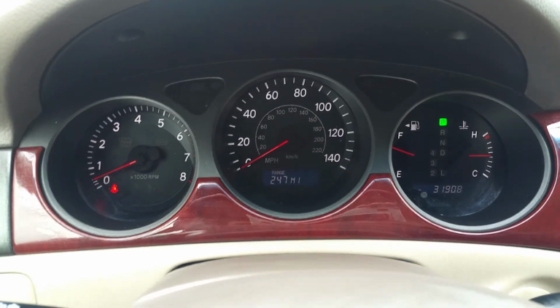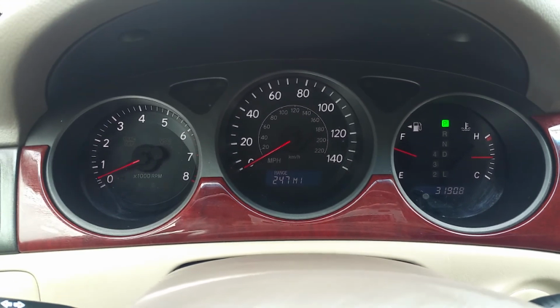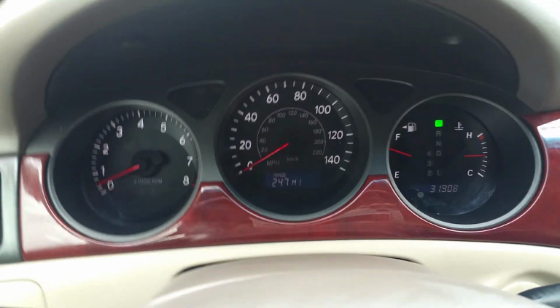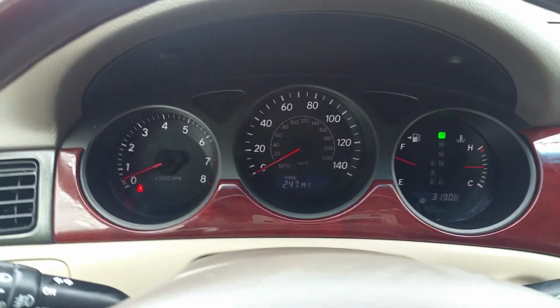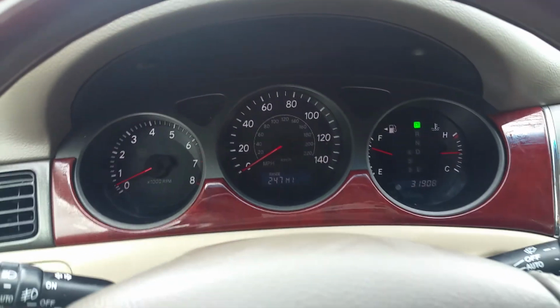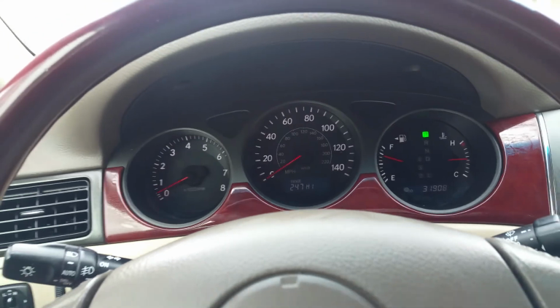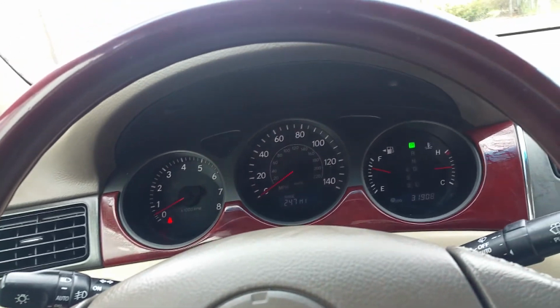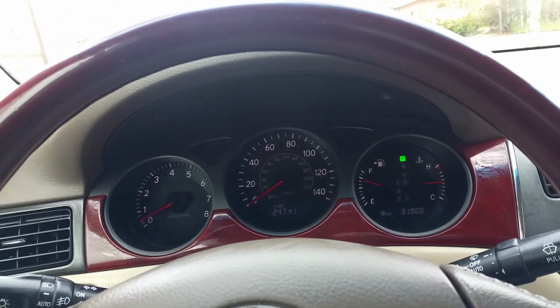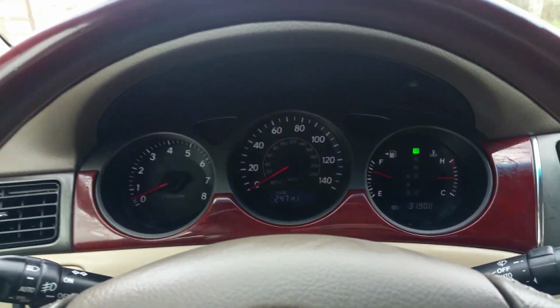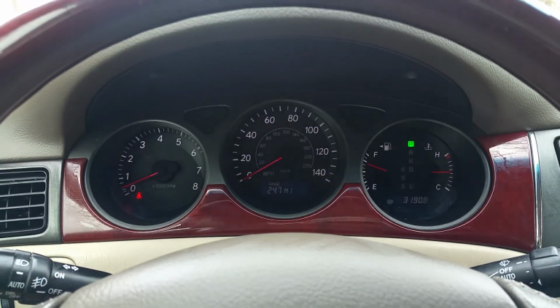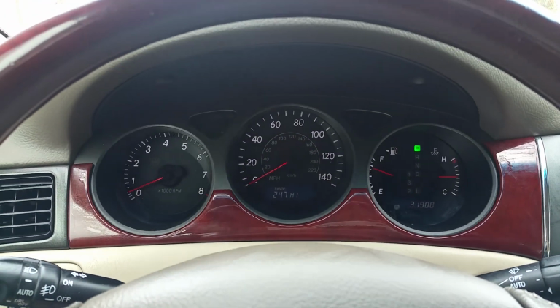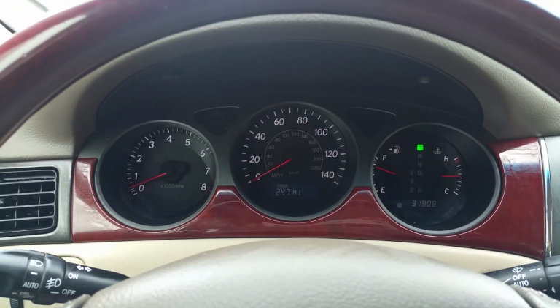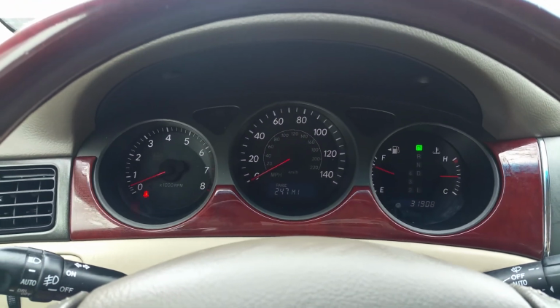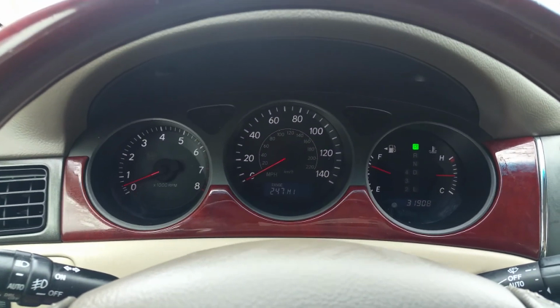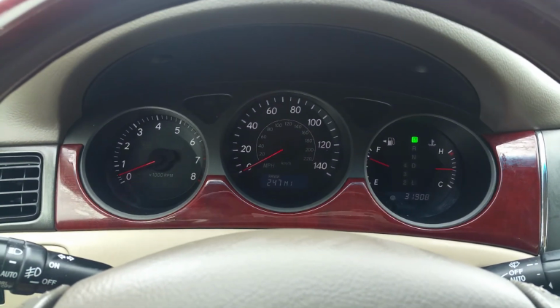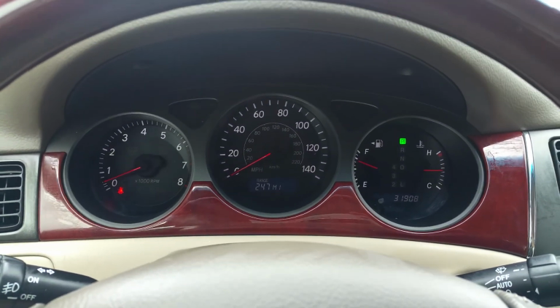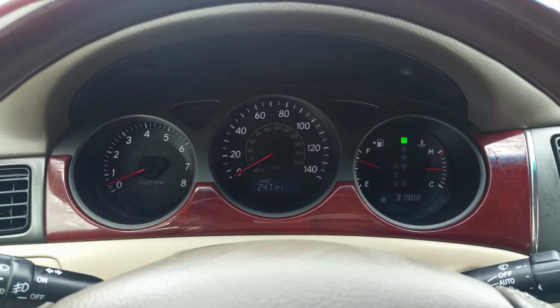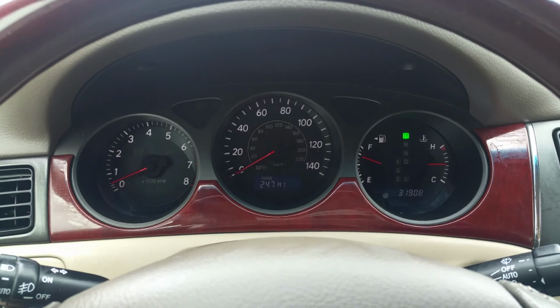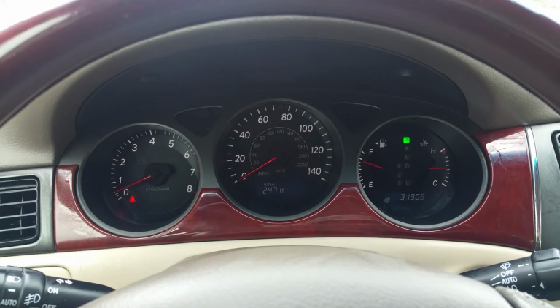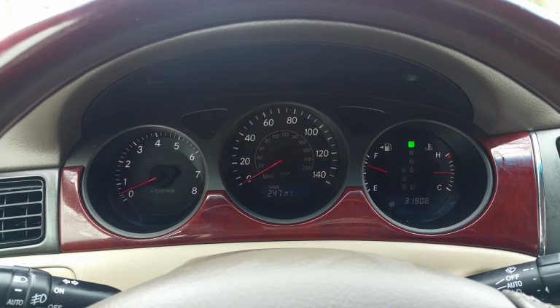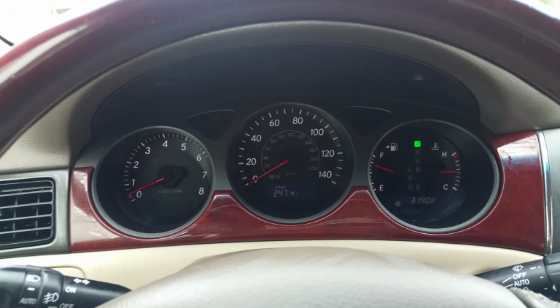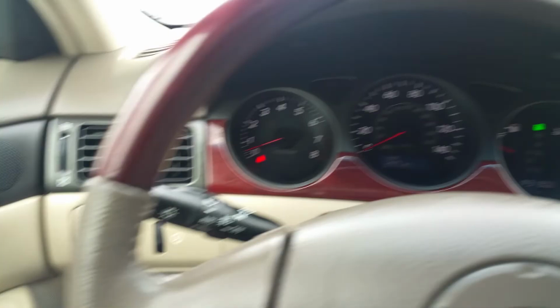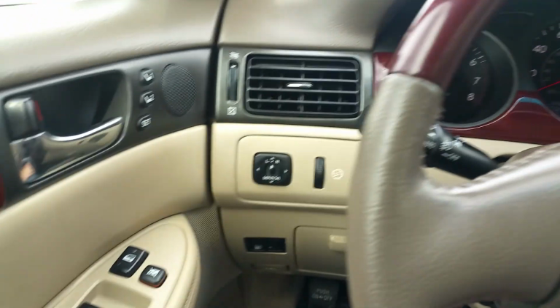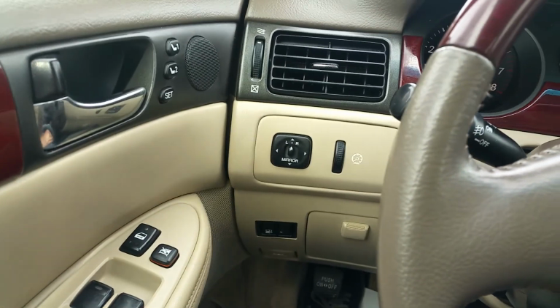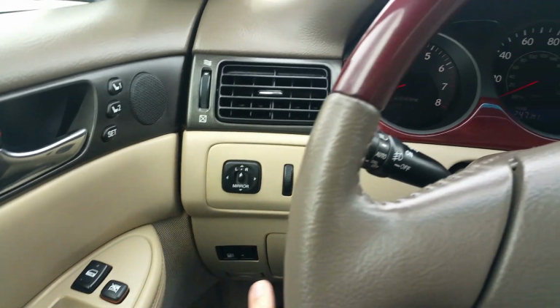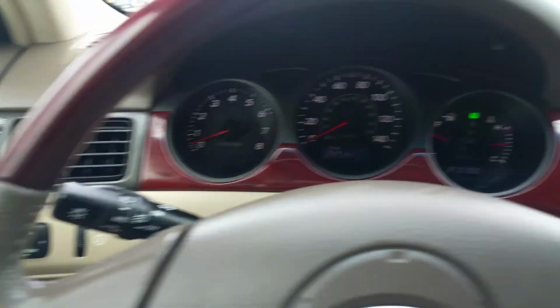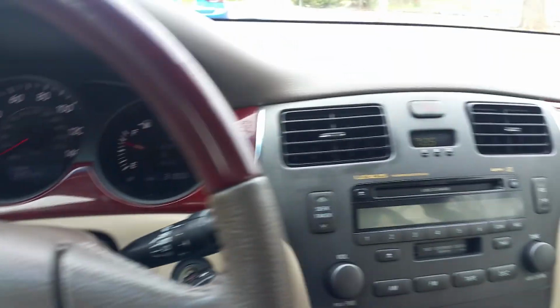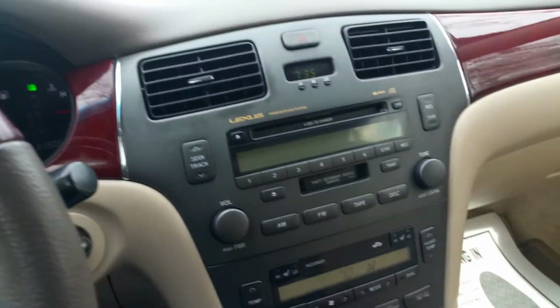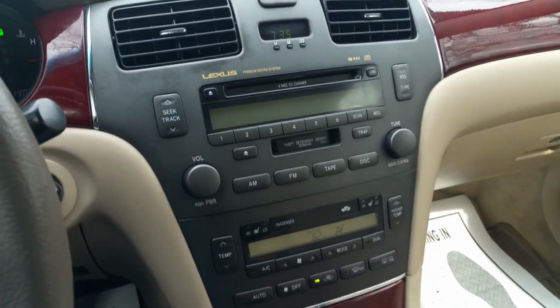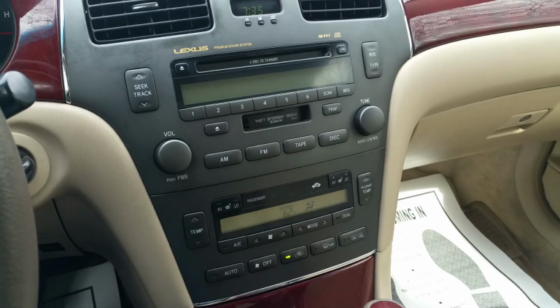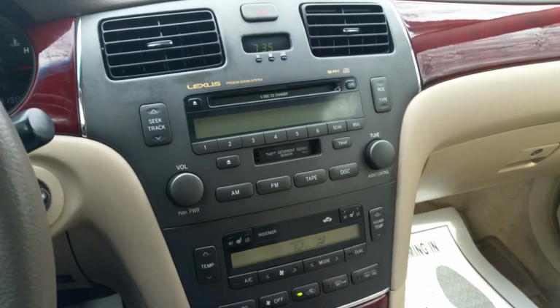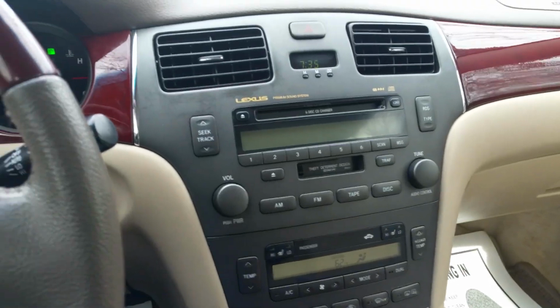The car has 31,908 miles currently. When it's picked up it'll have about 32,000 miles because I'm driving it down to Boston tomorrow and back. So just expect slightly more miles when you buy the car — not a lot, but there will be more.